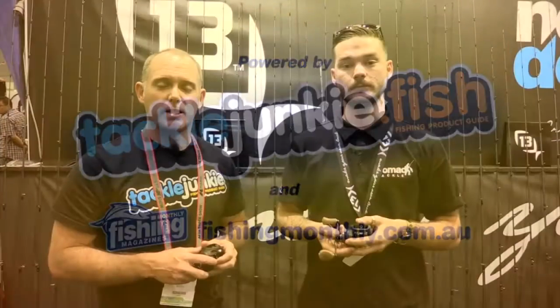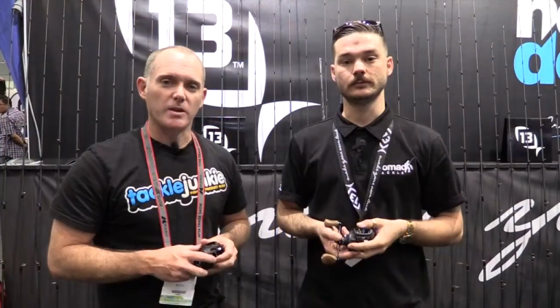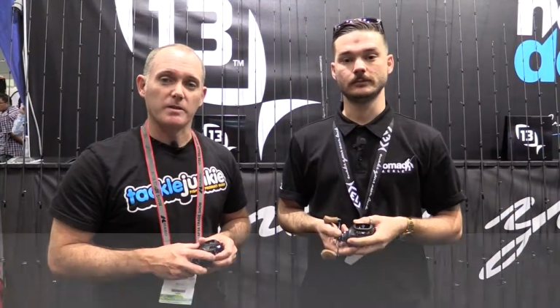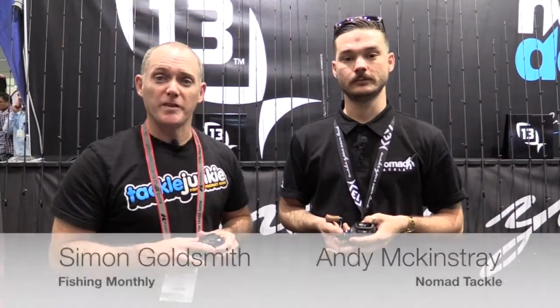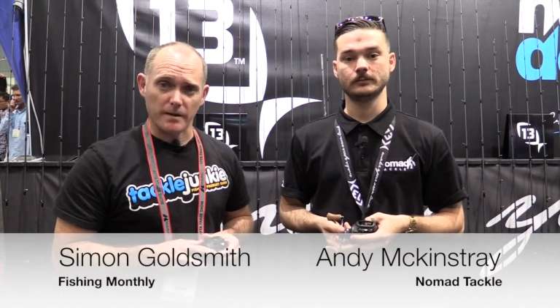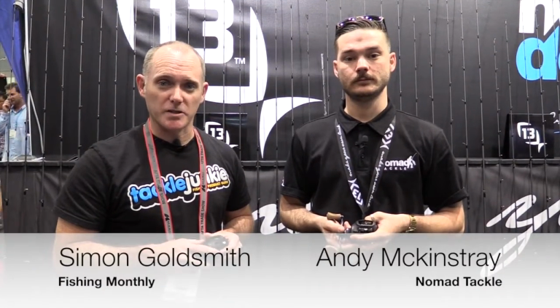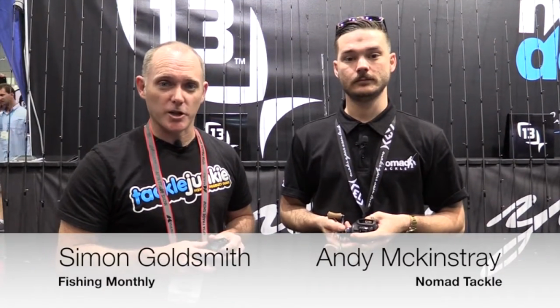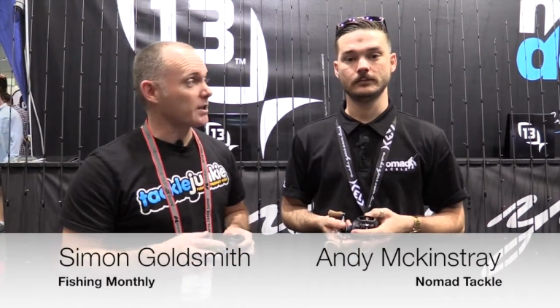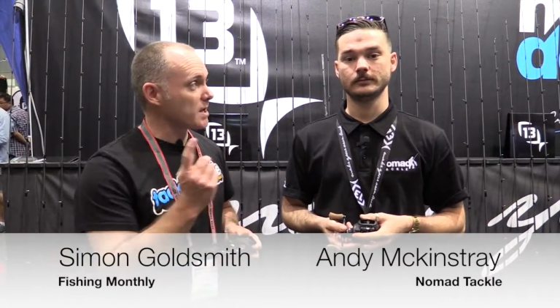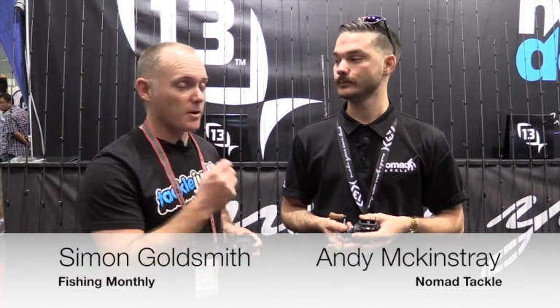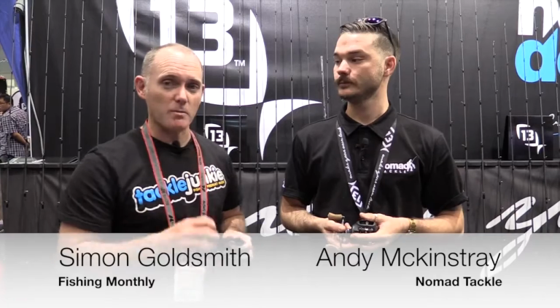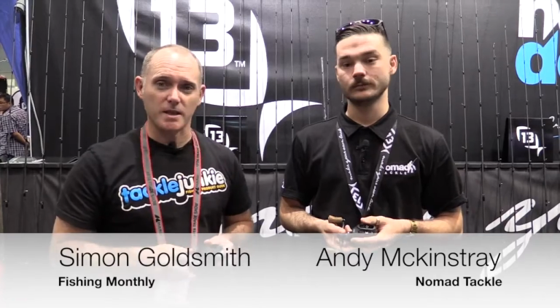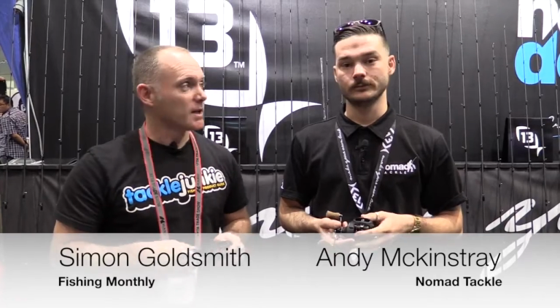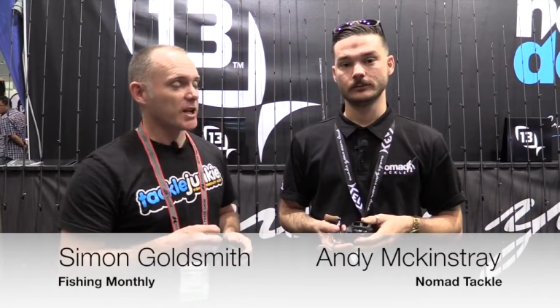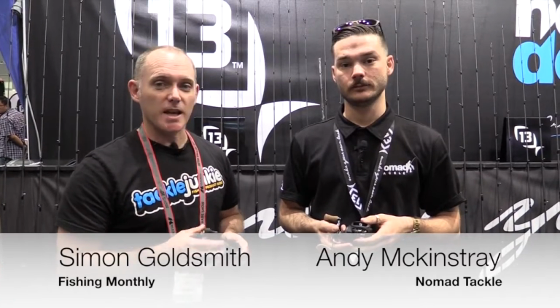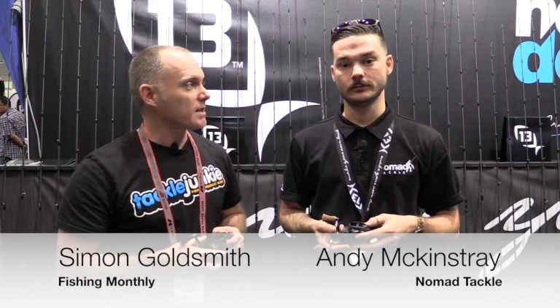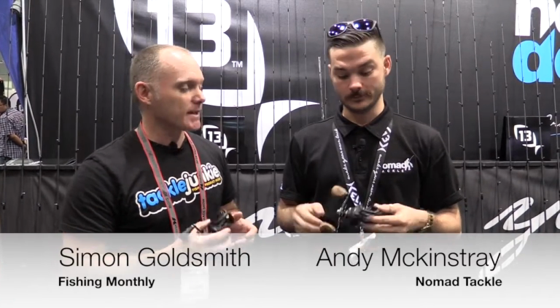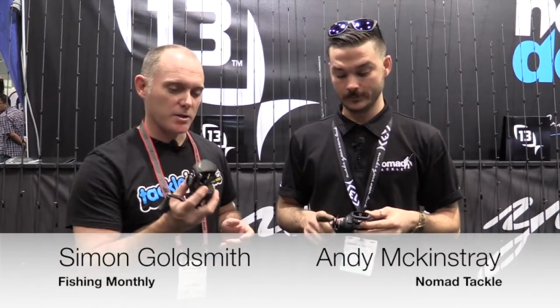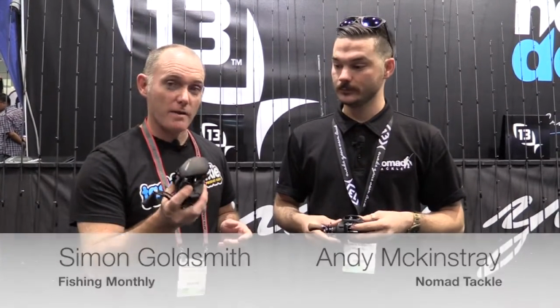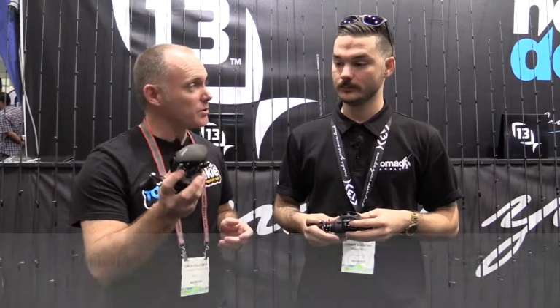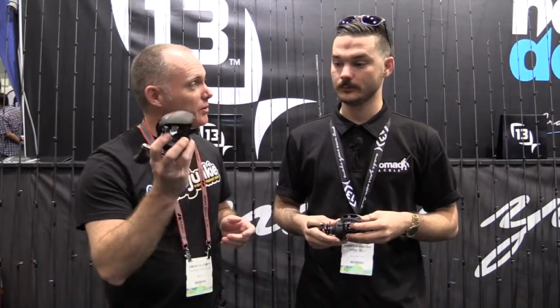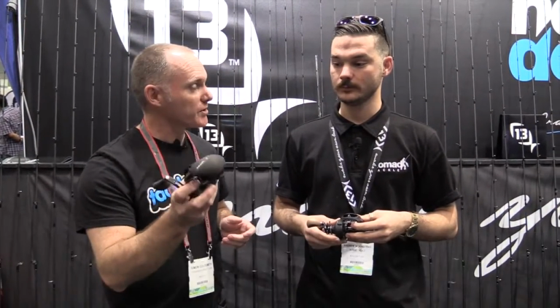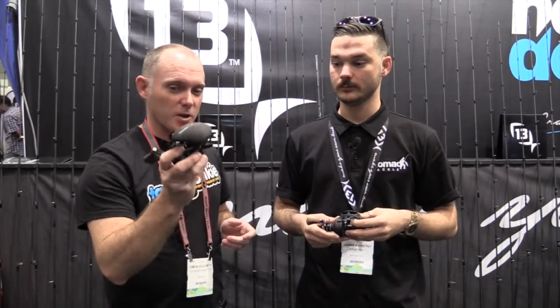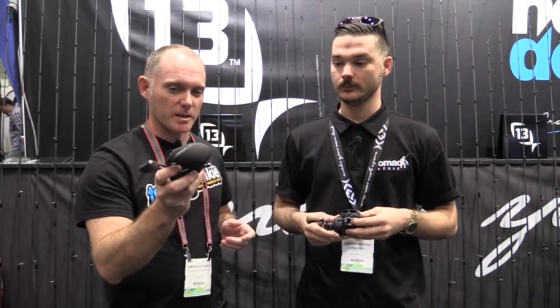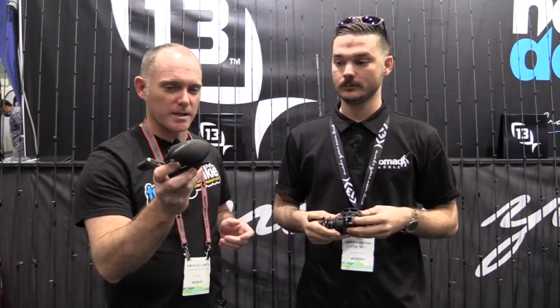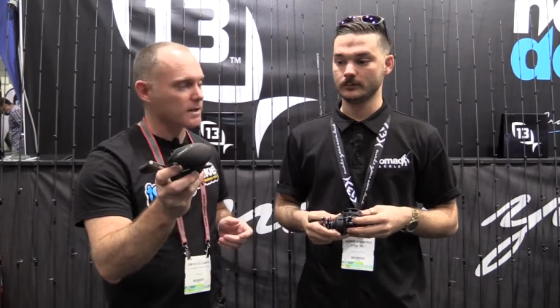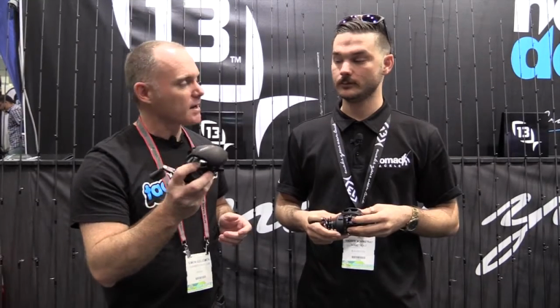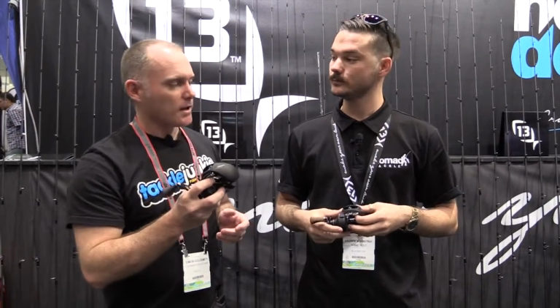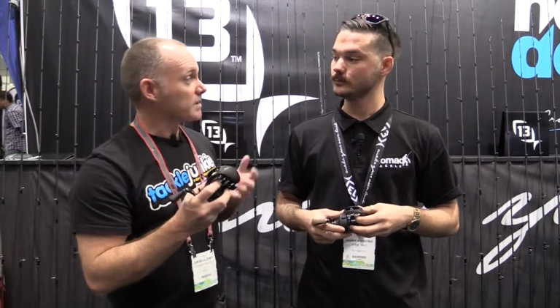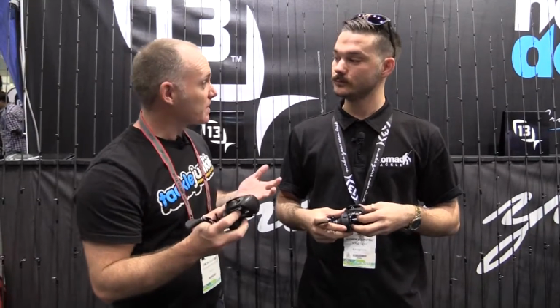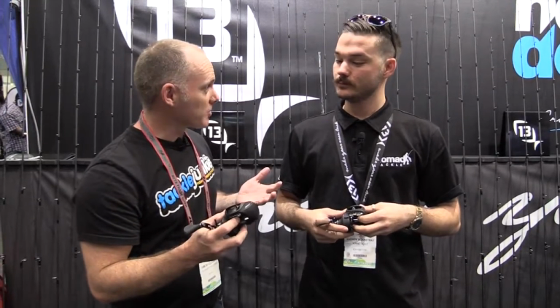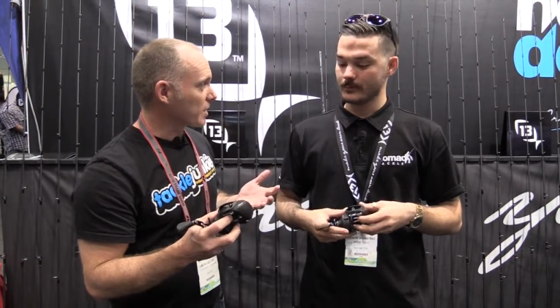Simon Goldsmith for Fishing Muffly and Tackle Junkie, here on the Nomad stand chatting to Andy. Andy, you have a new 13 Concept baitcaster and it's a bit bigger than the original one.